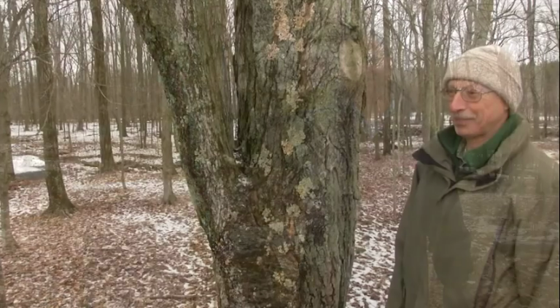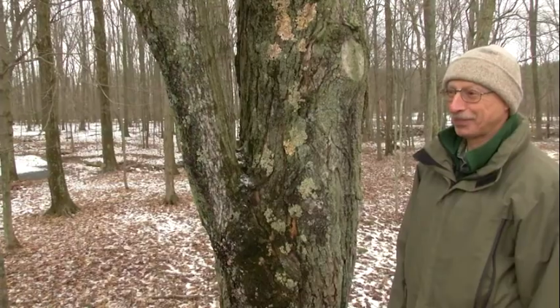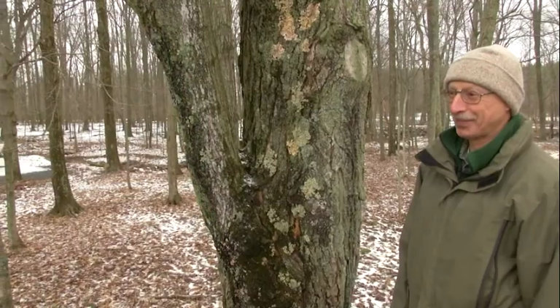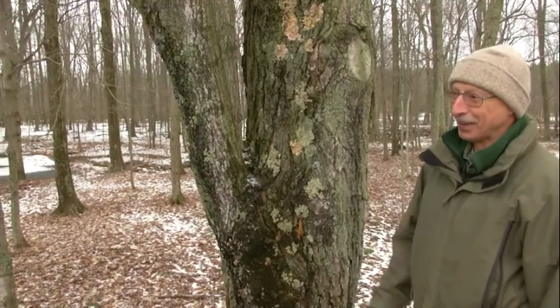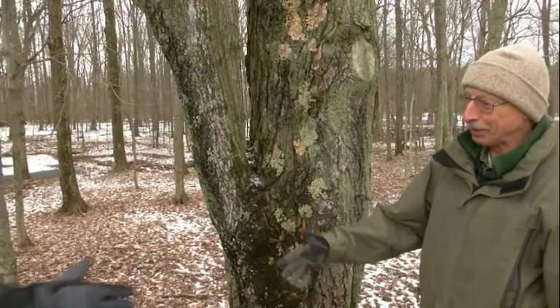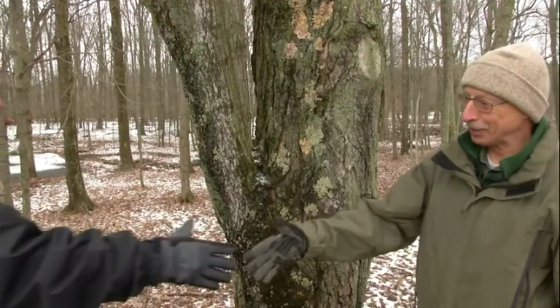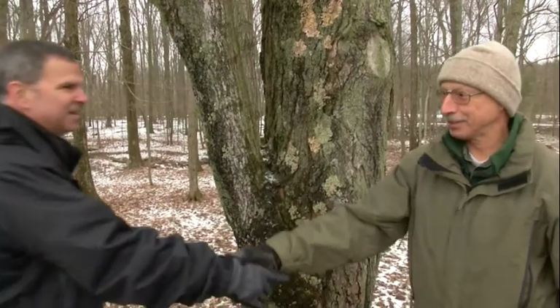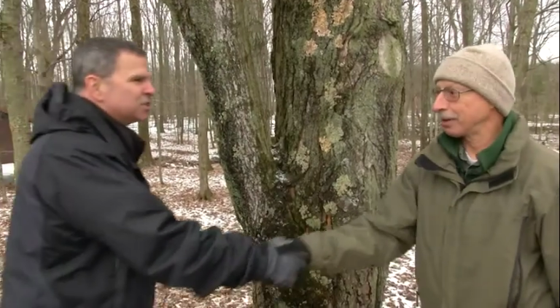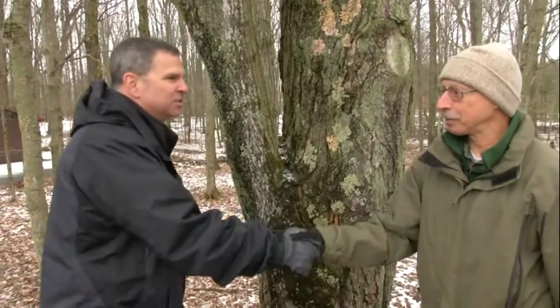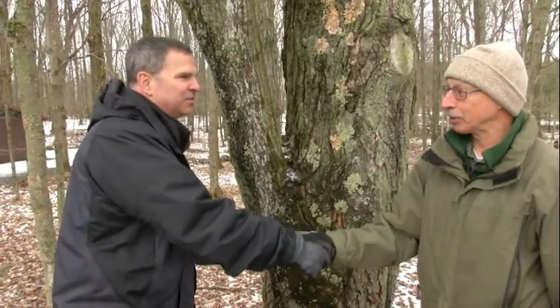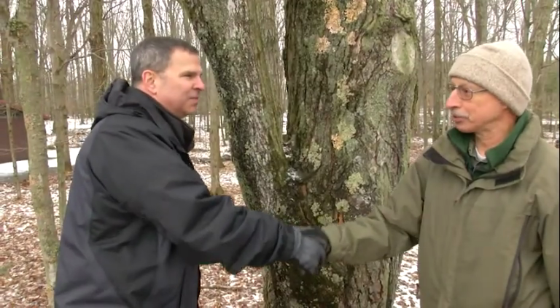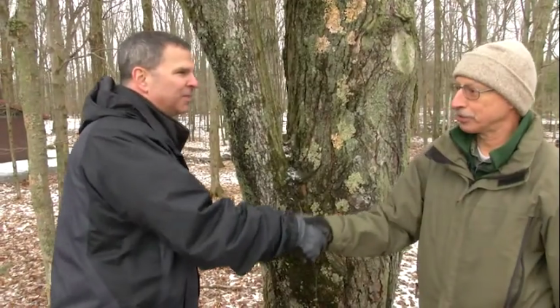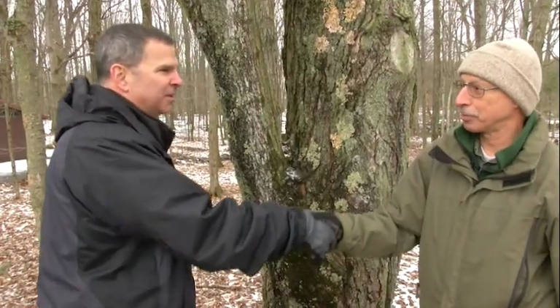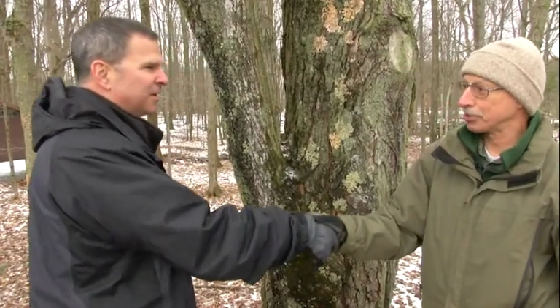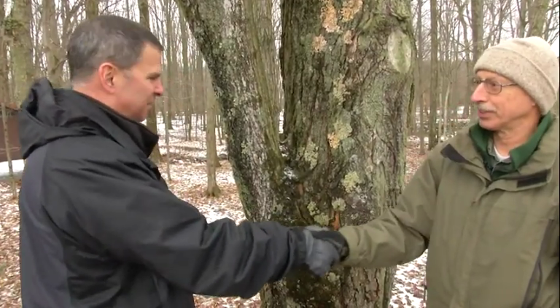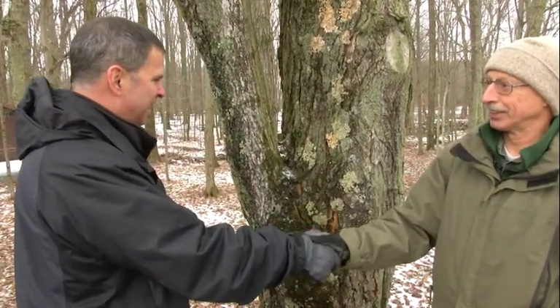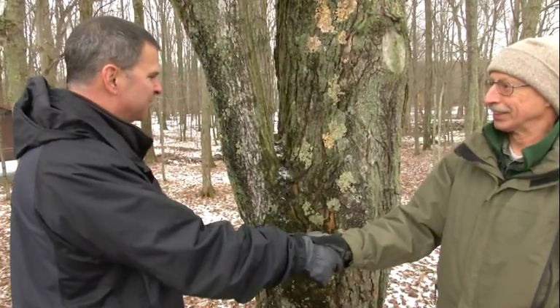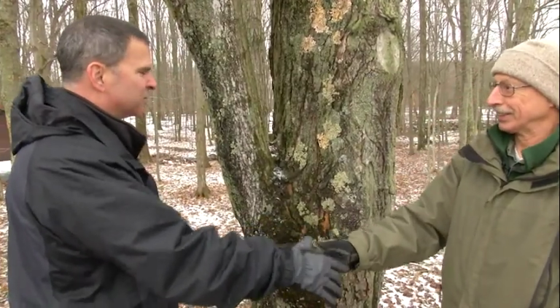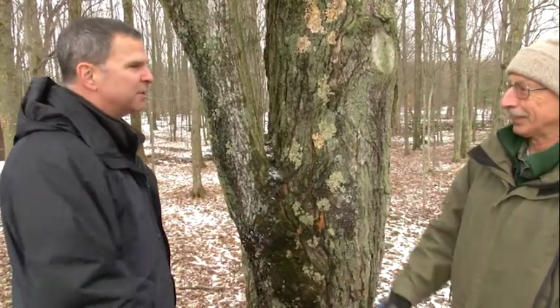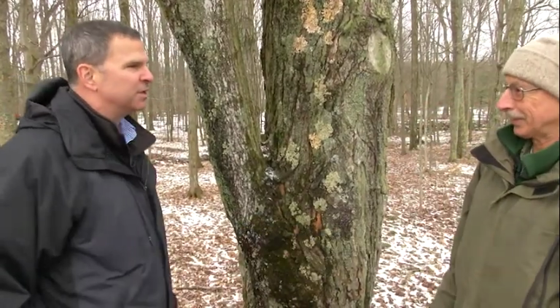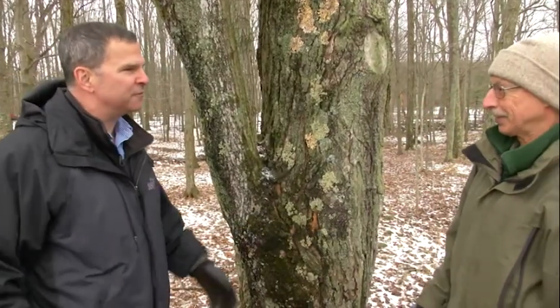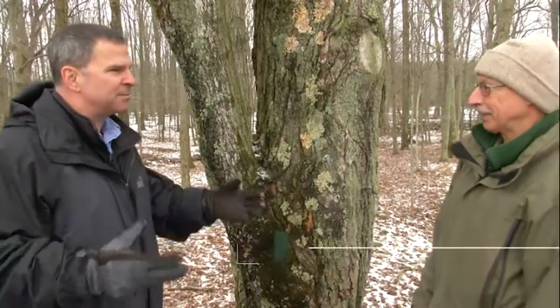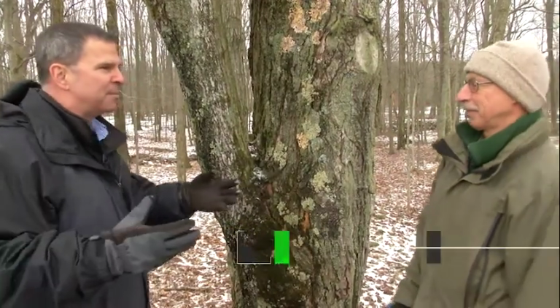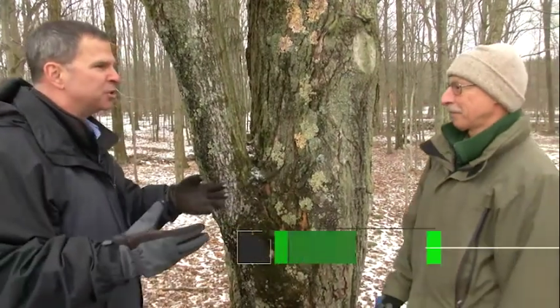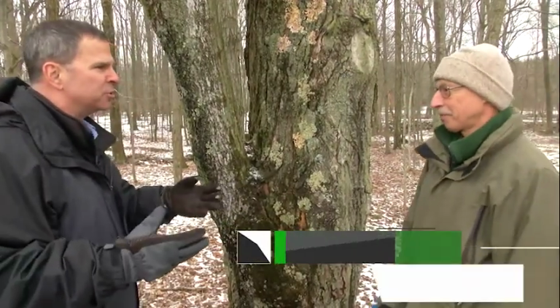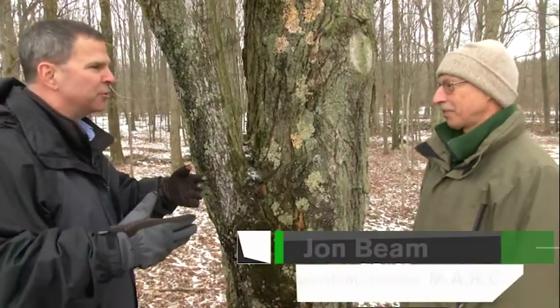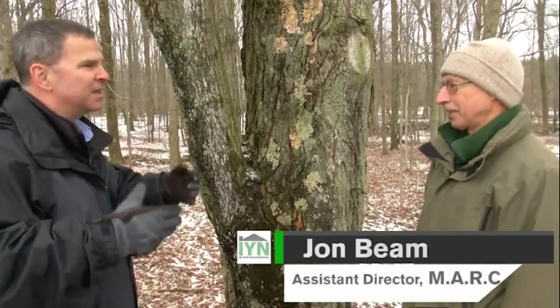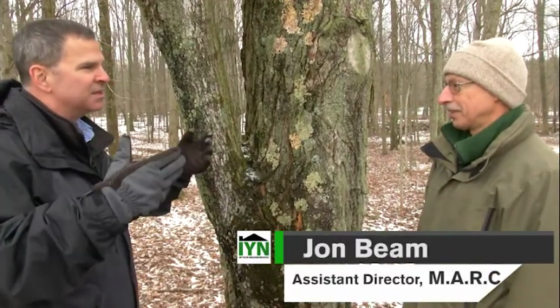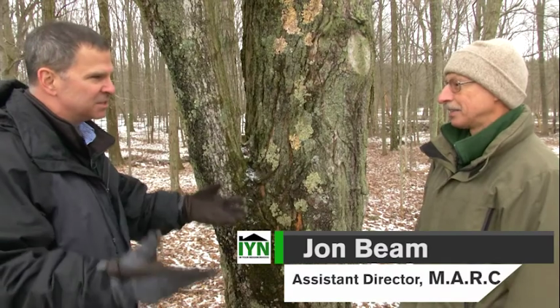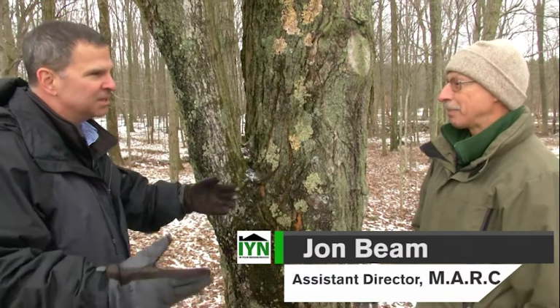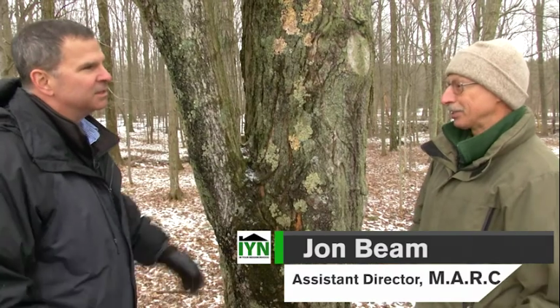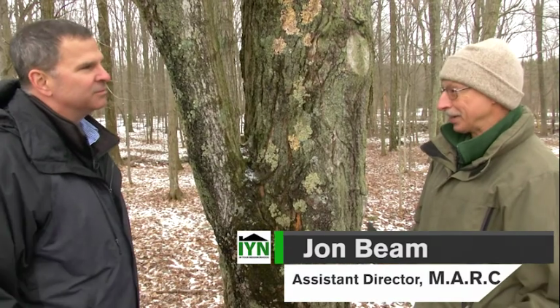Good morning, John. Good morning, Chris. Welcome to Montour Preserve Sugarbush. Thanks for having us. So what are we doing here? The first step of maple sugaring is tapping a tree.